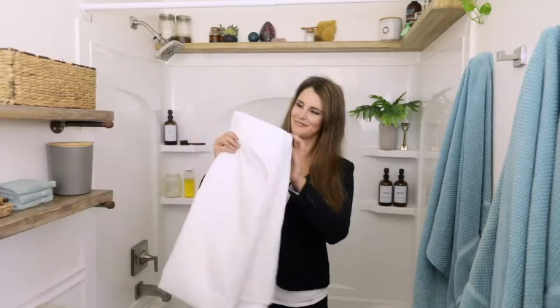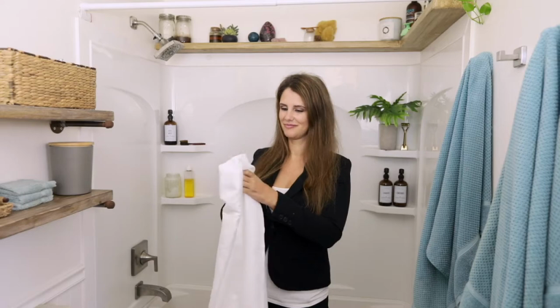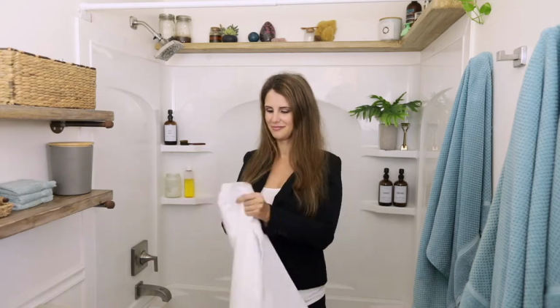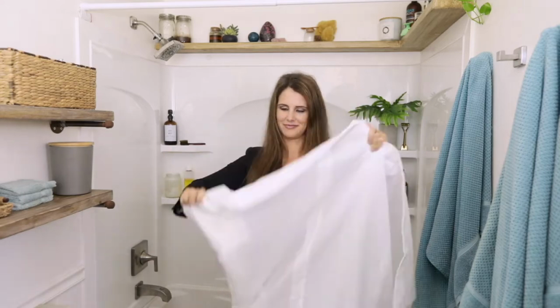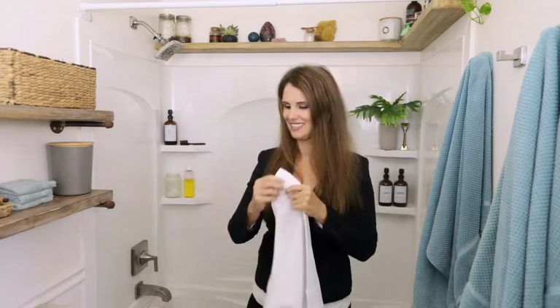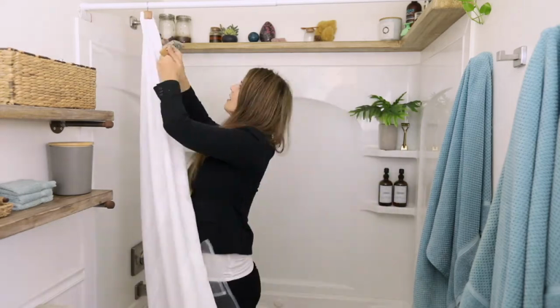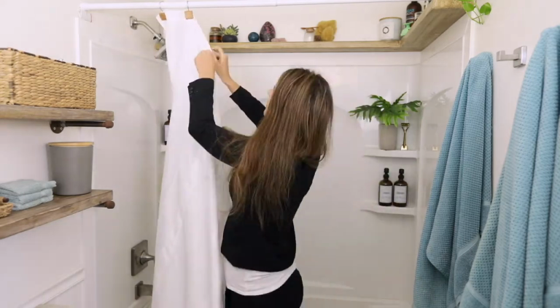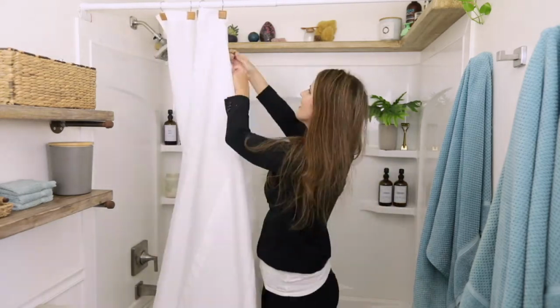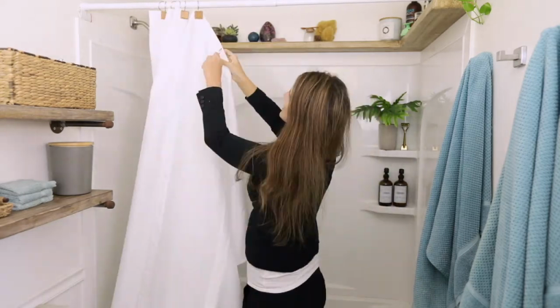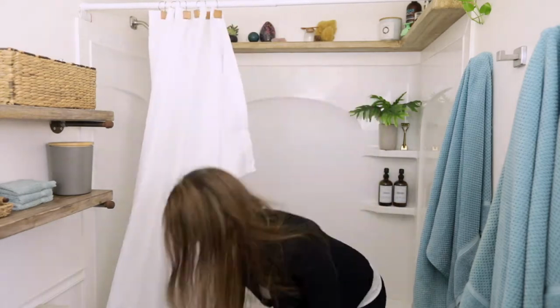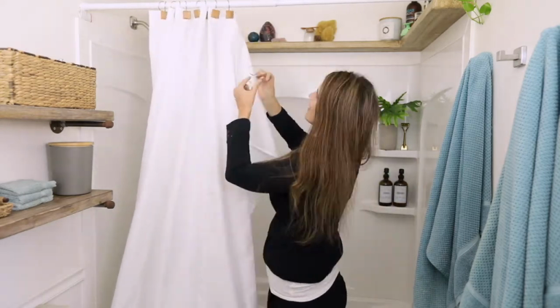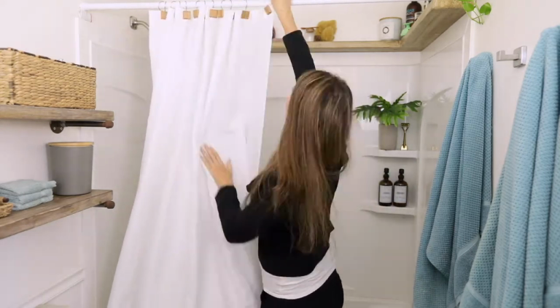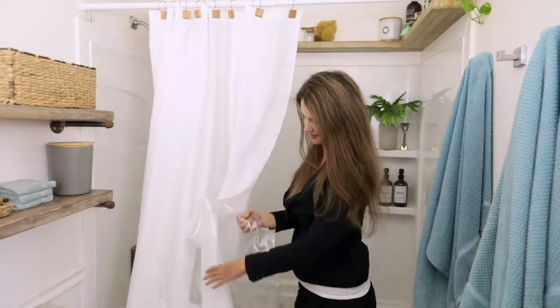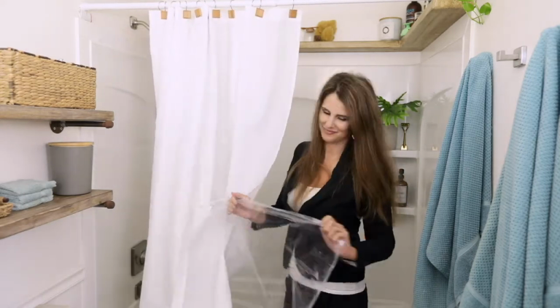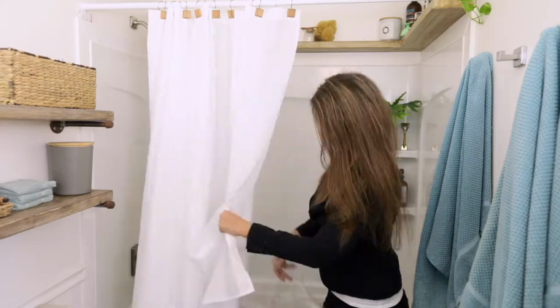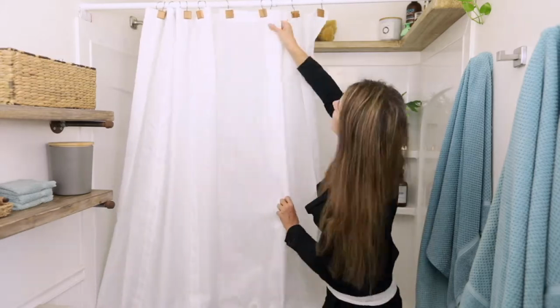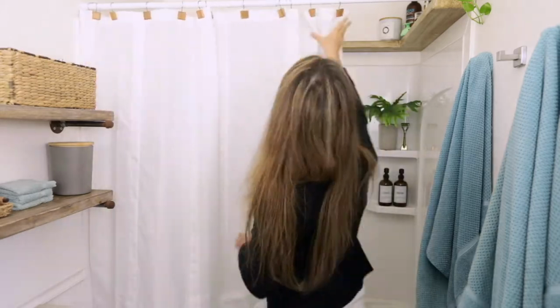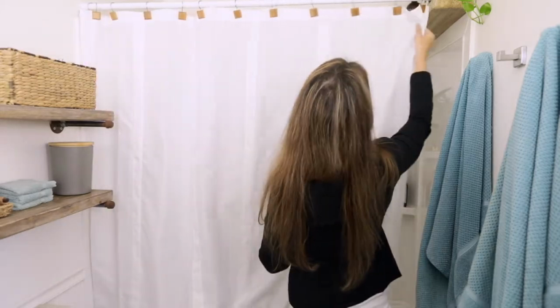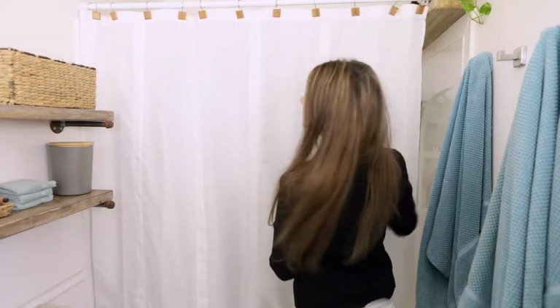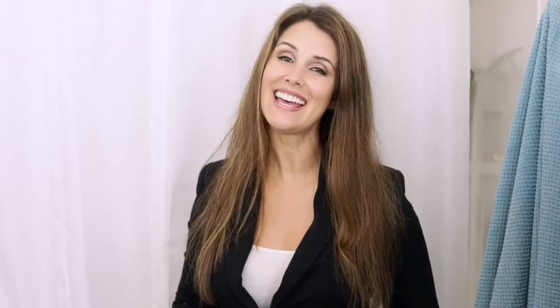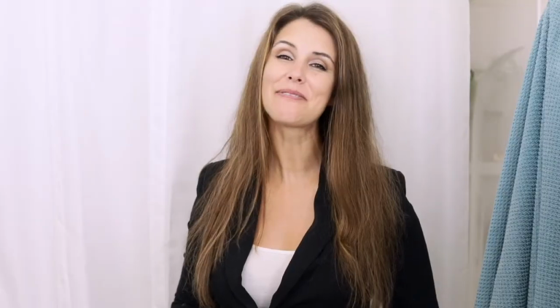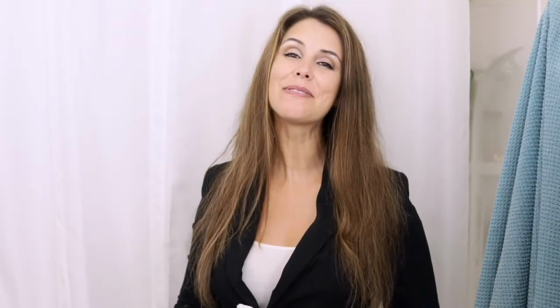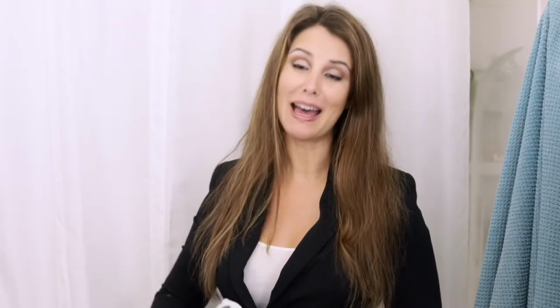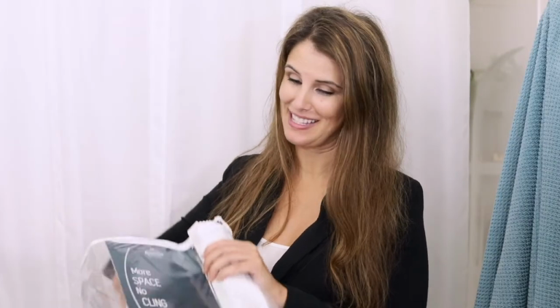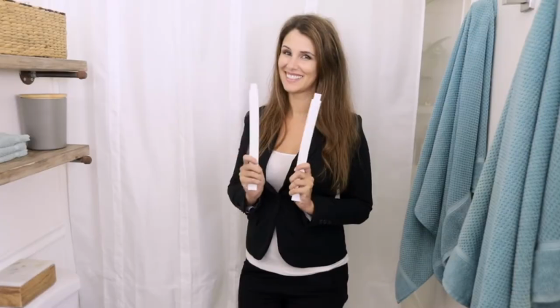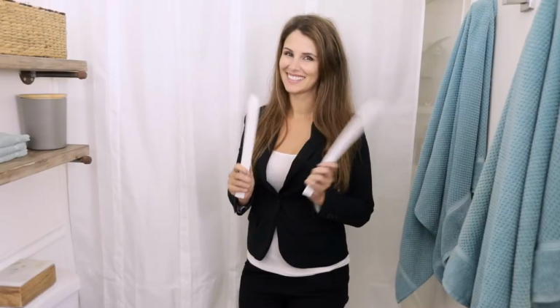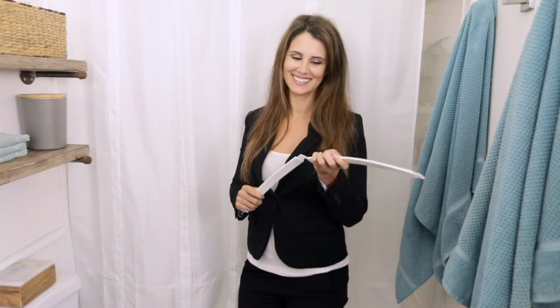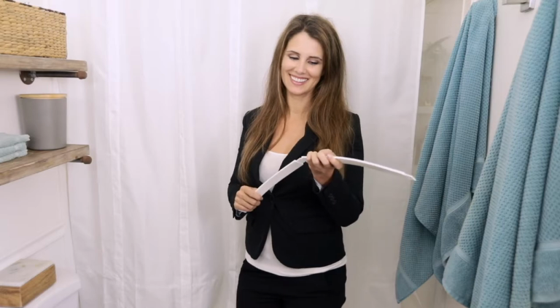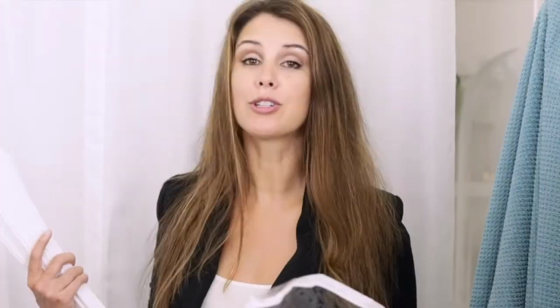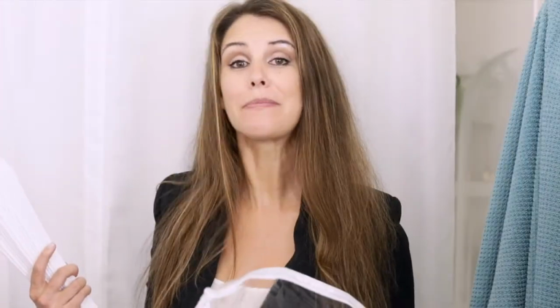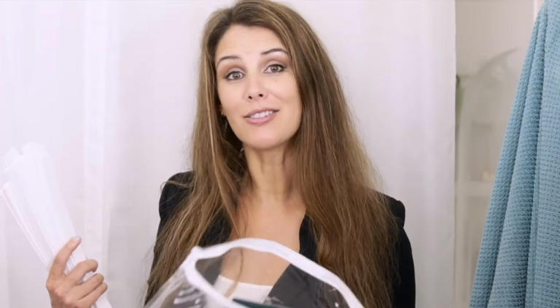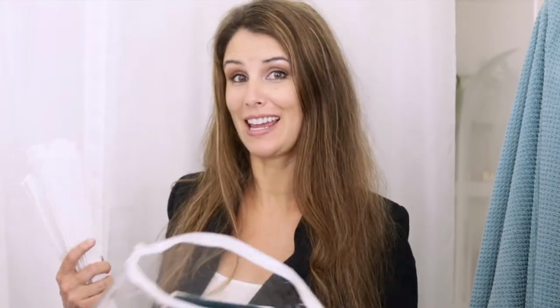First, hang the liner up with the long pockets facing the outside and the bottom flap facing the inside of the tub. Then remove the batten pieces. I like to put them together two at a time, which makes them easier to handle.